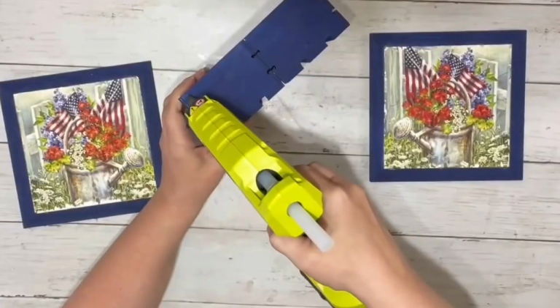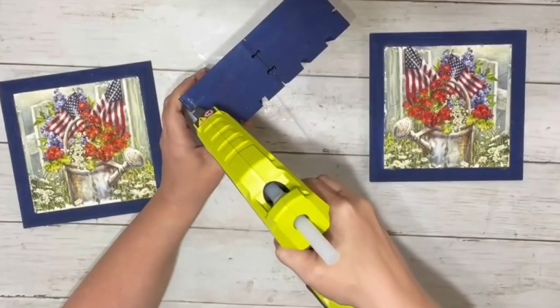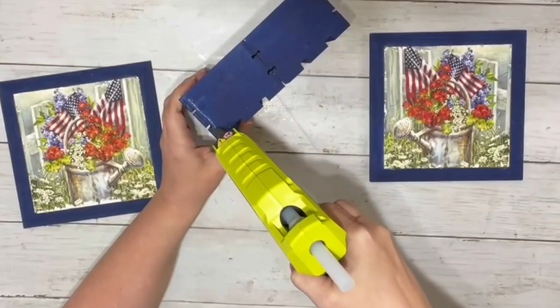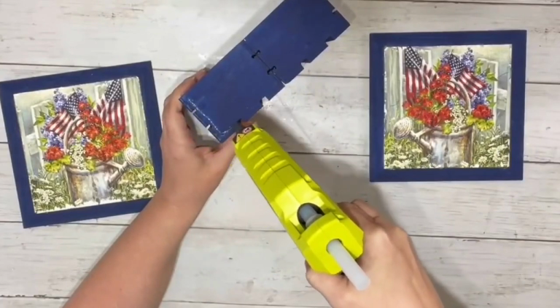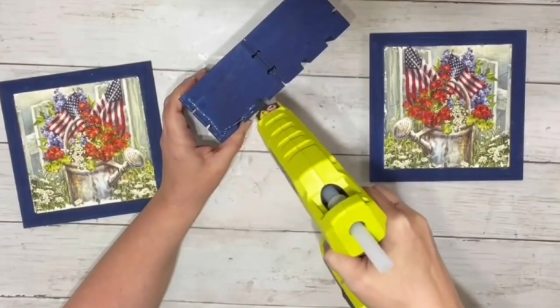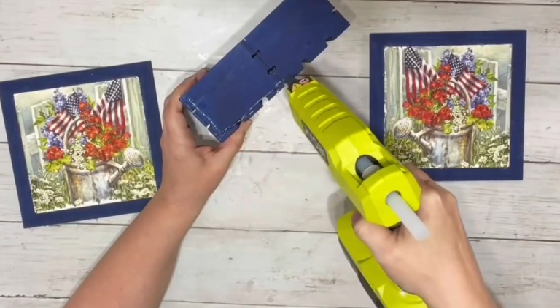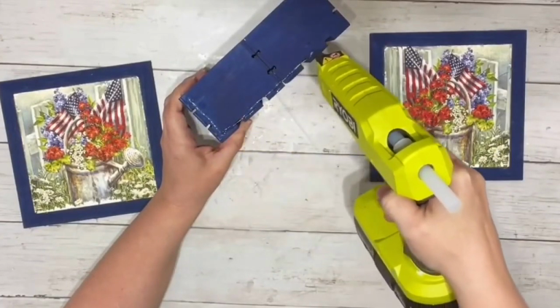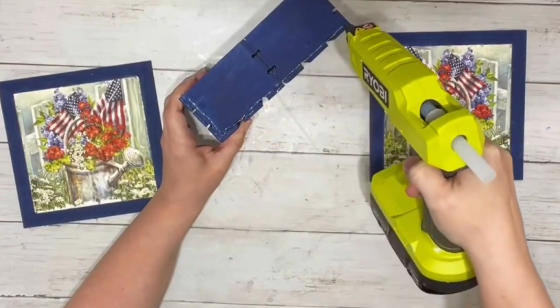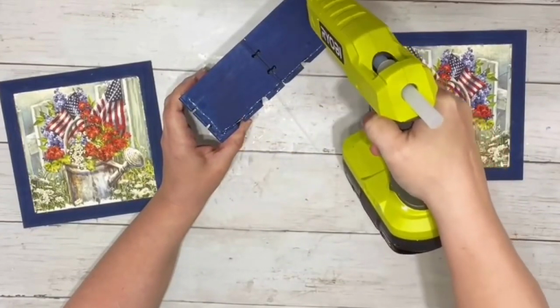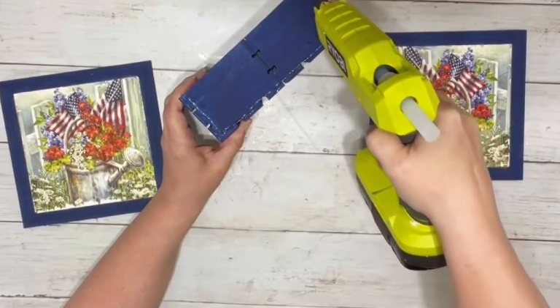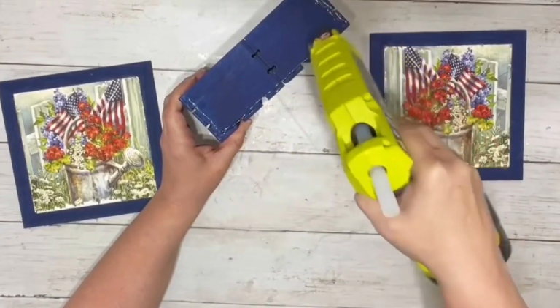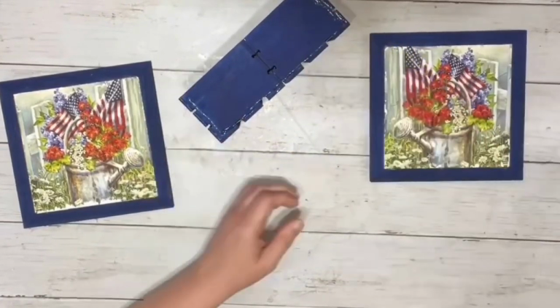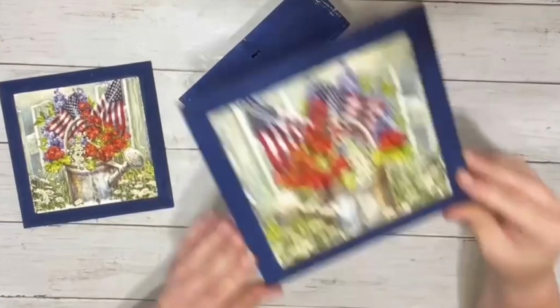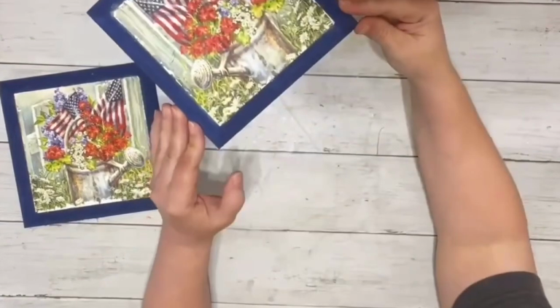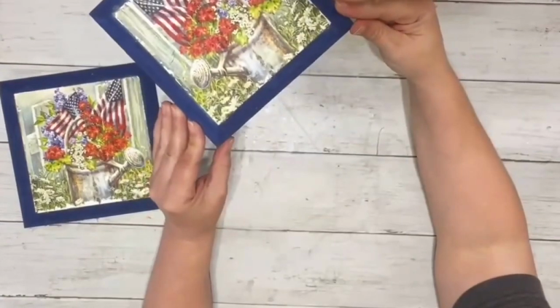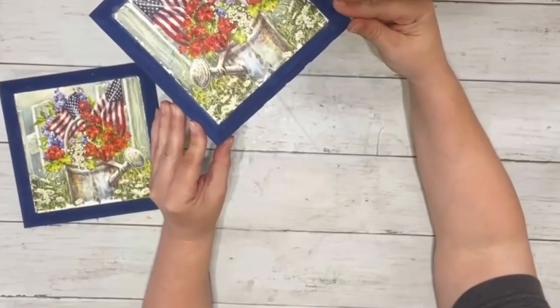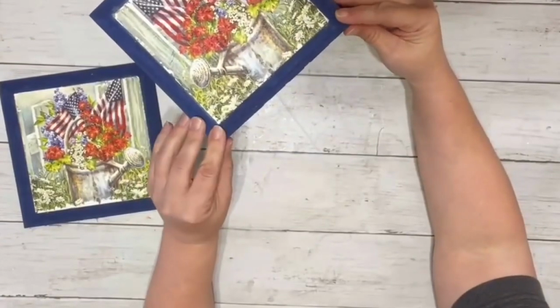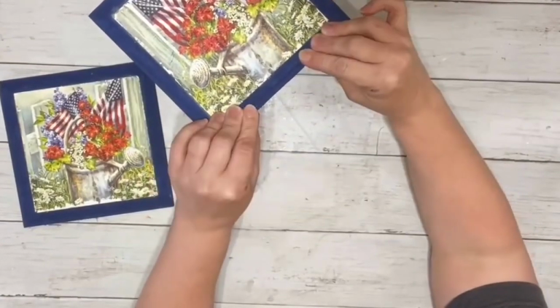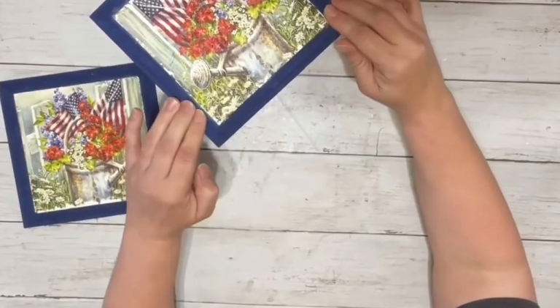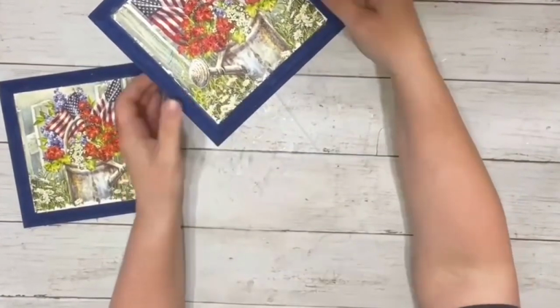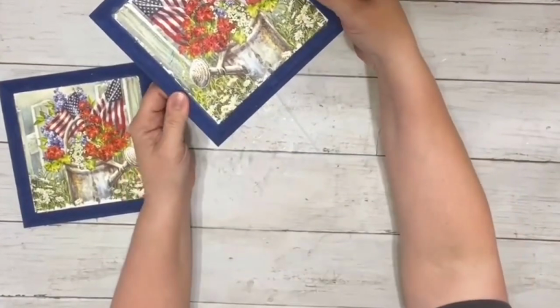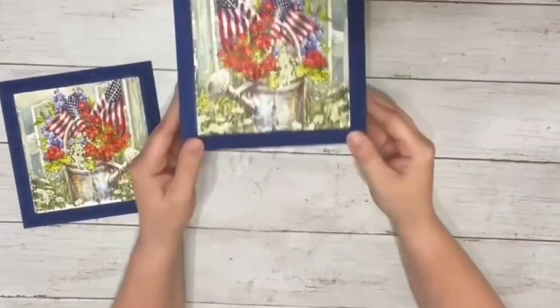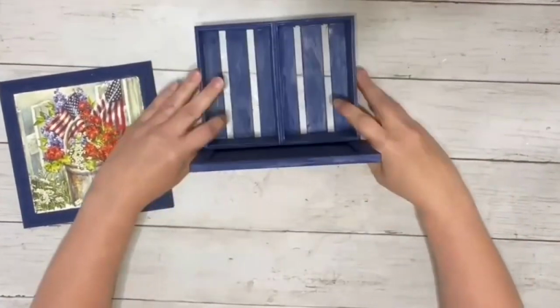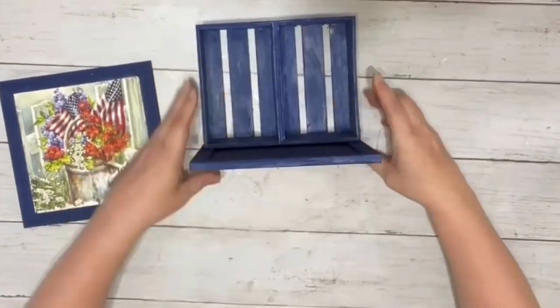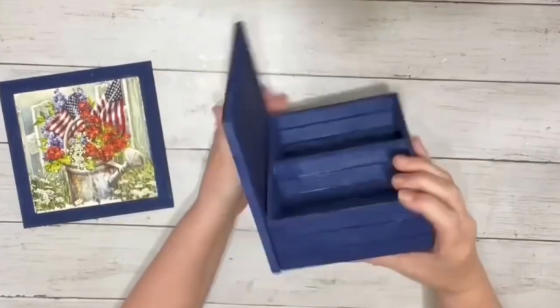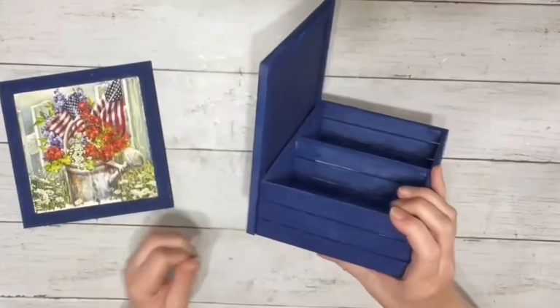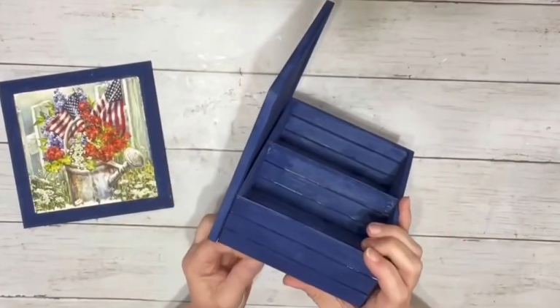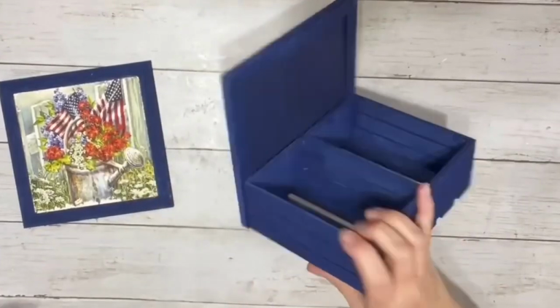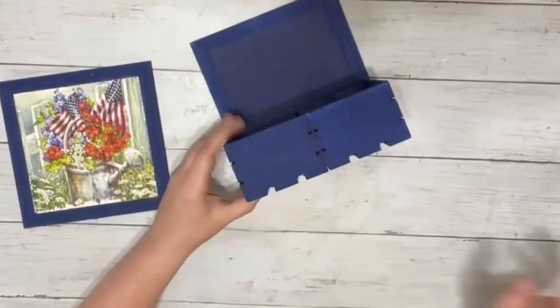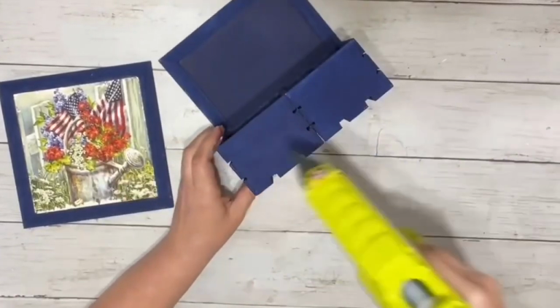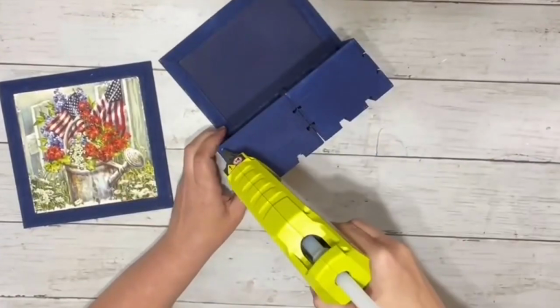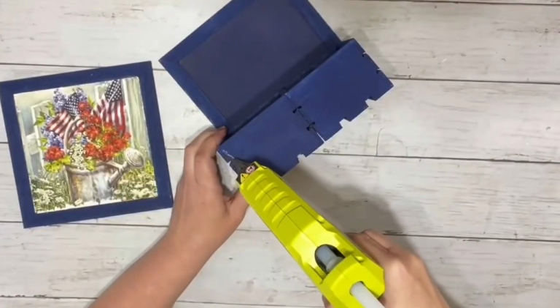Once those were all dry, I took hot glue and added some to the outer edge of the side of the crates, and added down my little napkin plaque to one side, and then did the same thing to the other side.